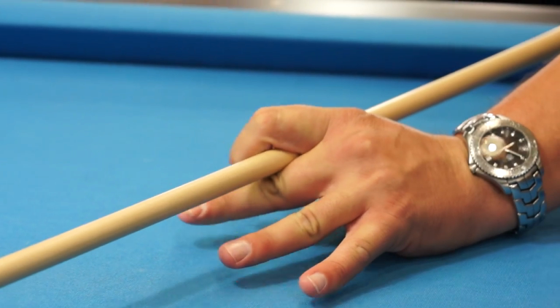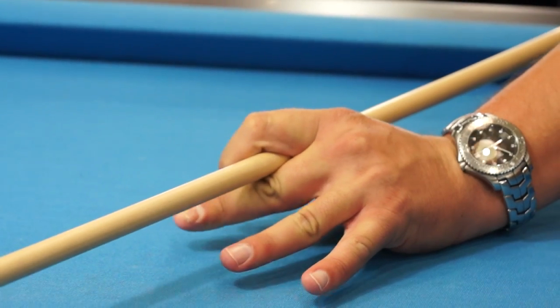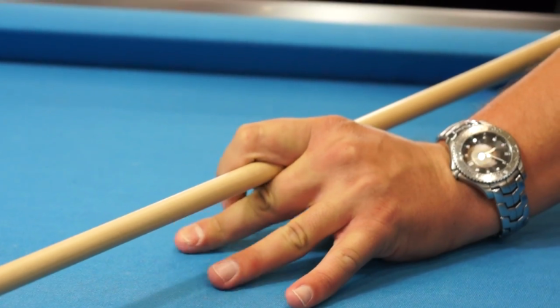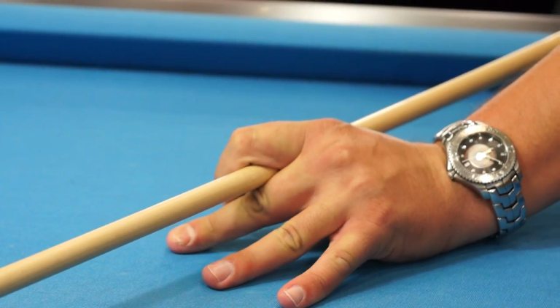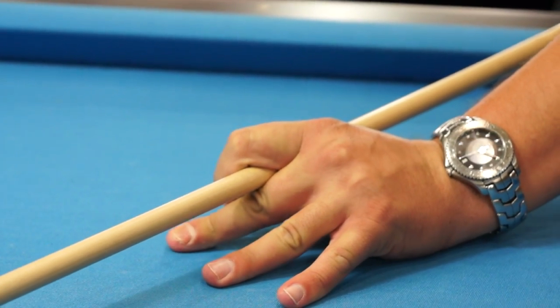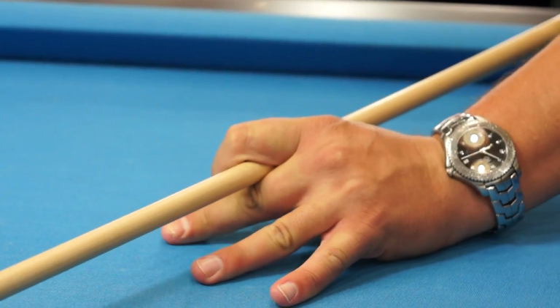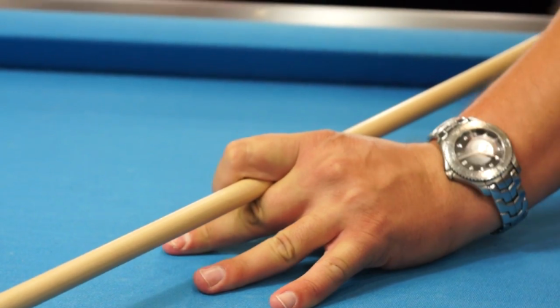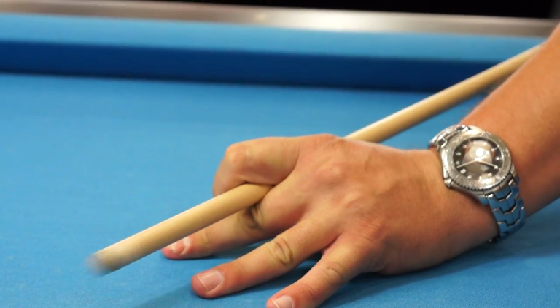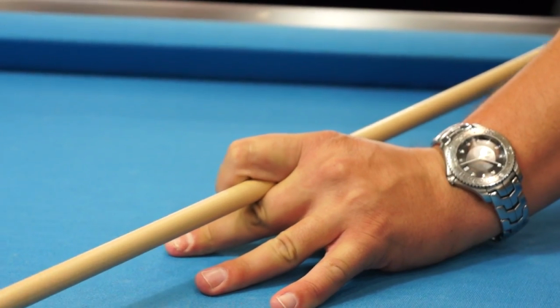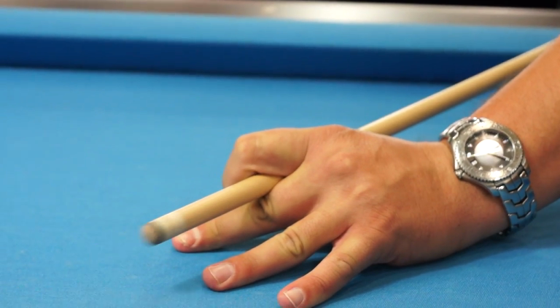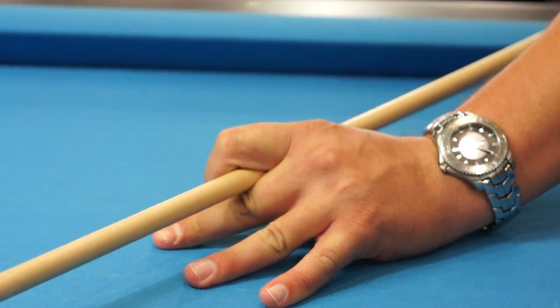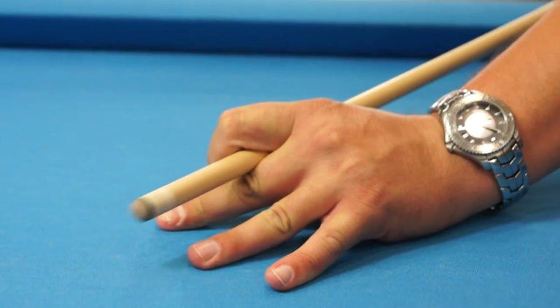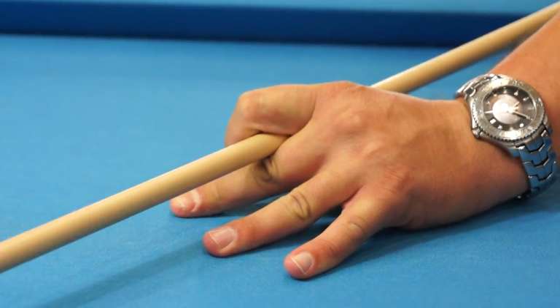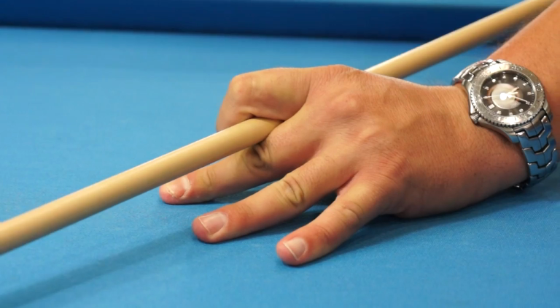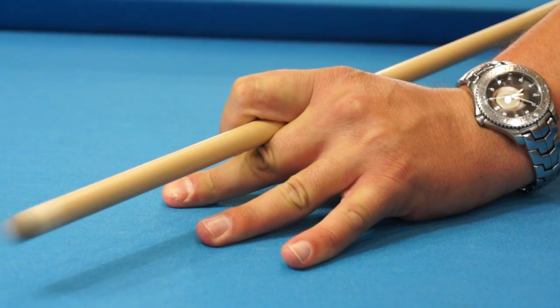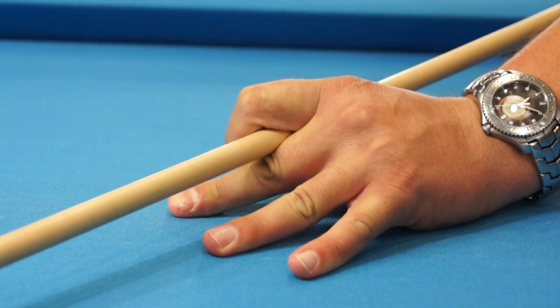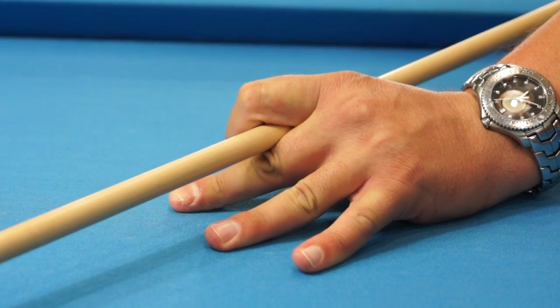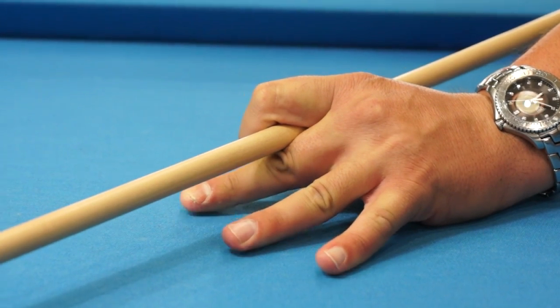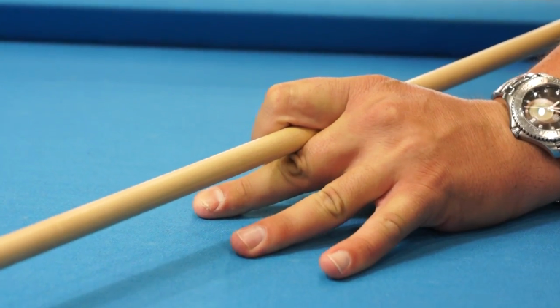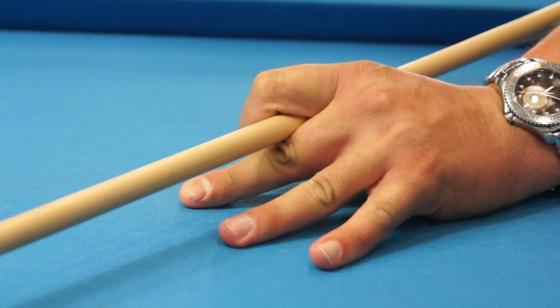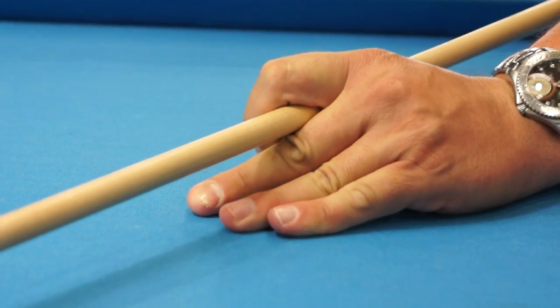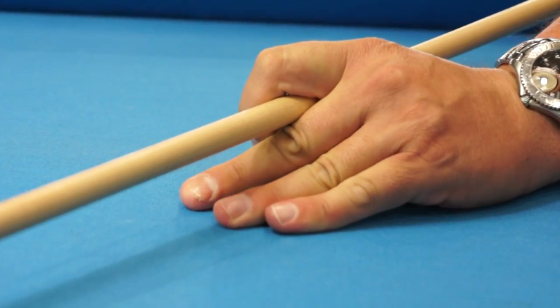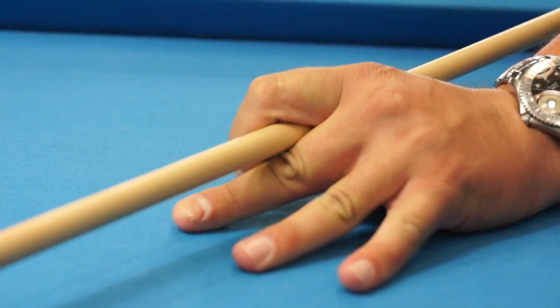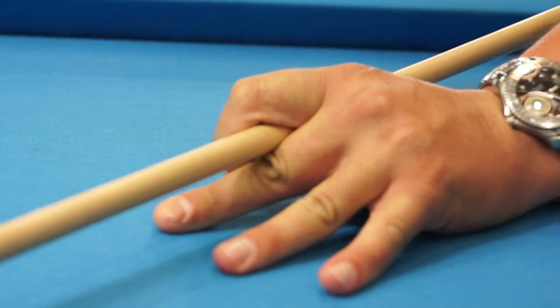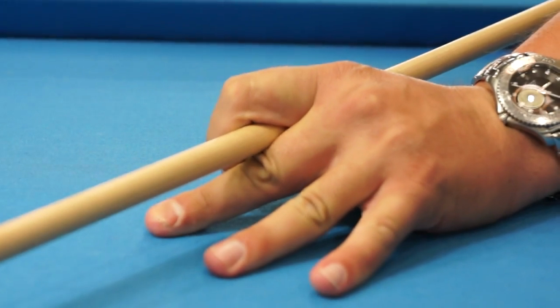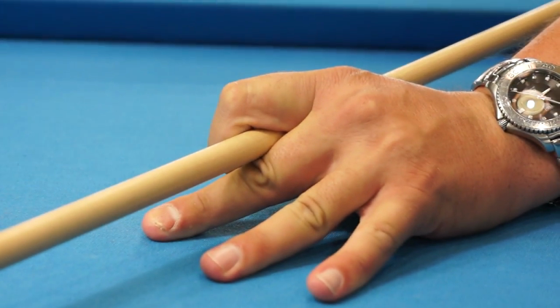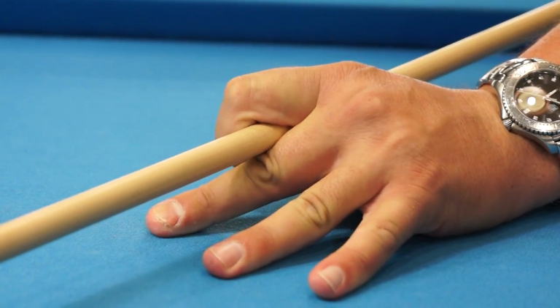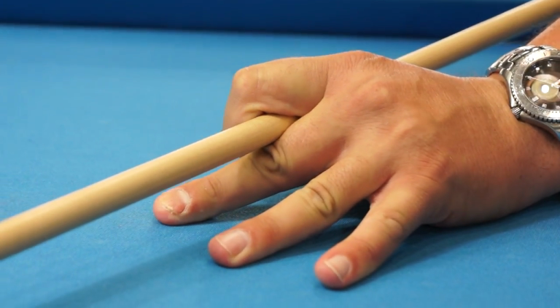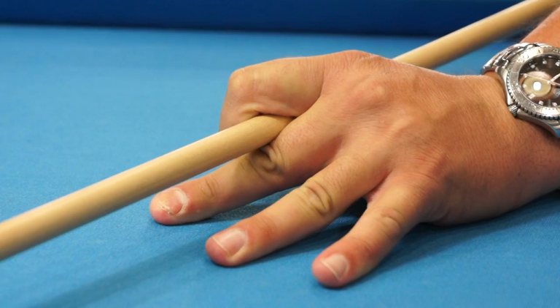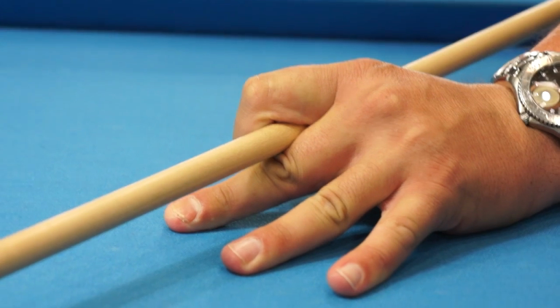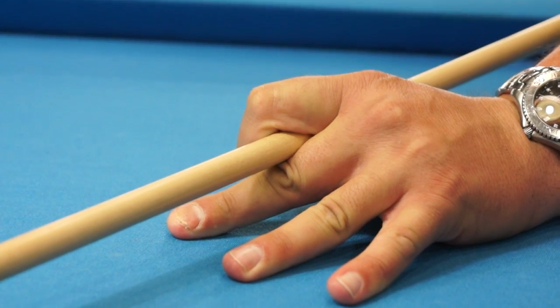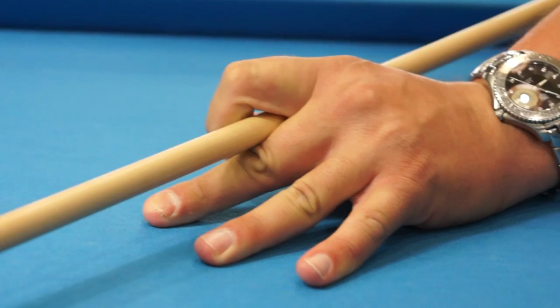Then we have our three base fingers — the ones that are stabilizing our bridge hand. We don't want them too close together; we want them opened up so they're strong.